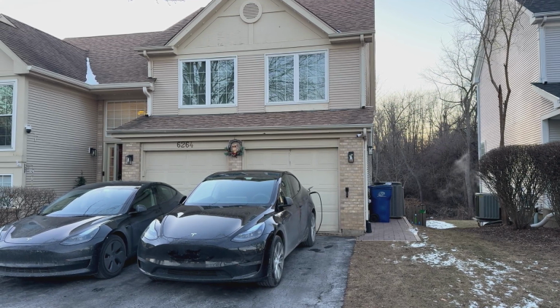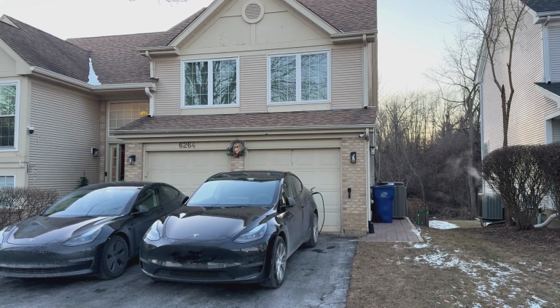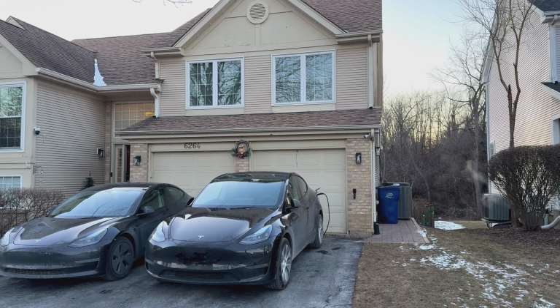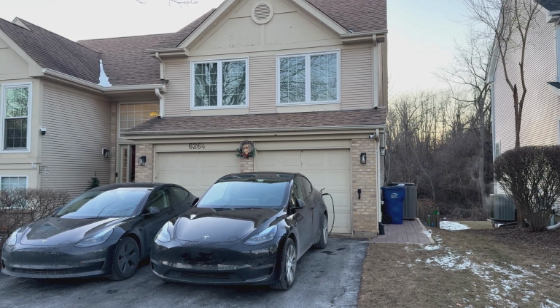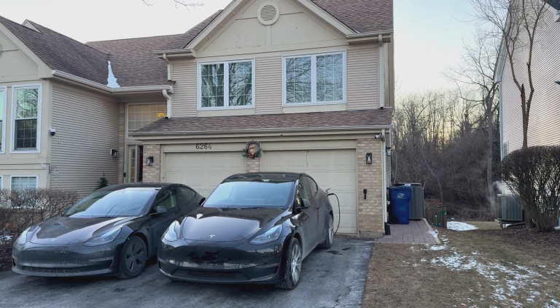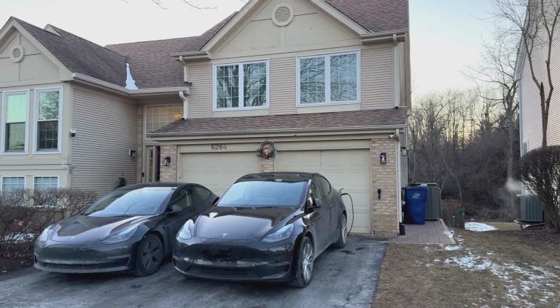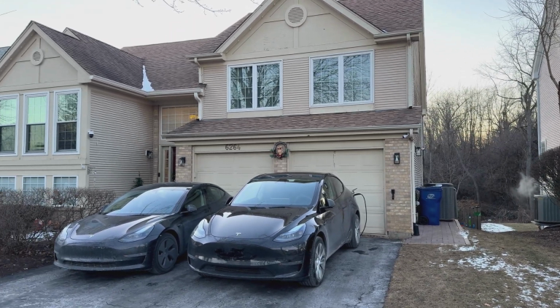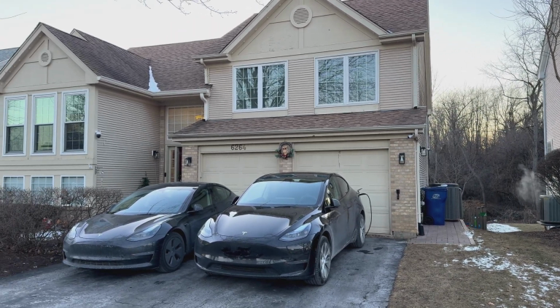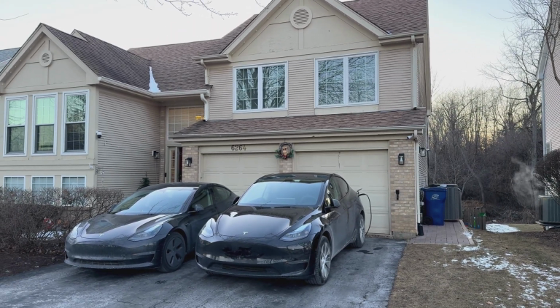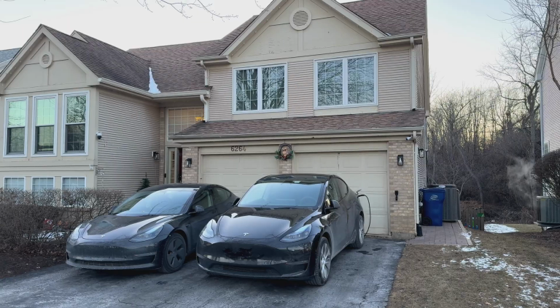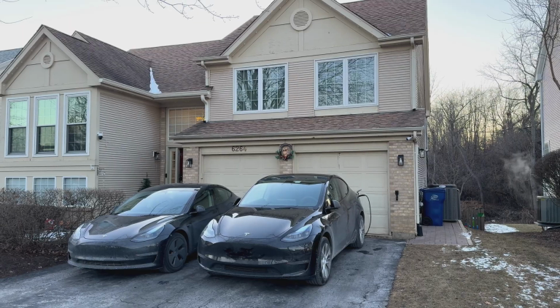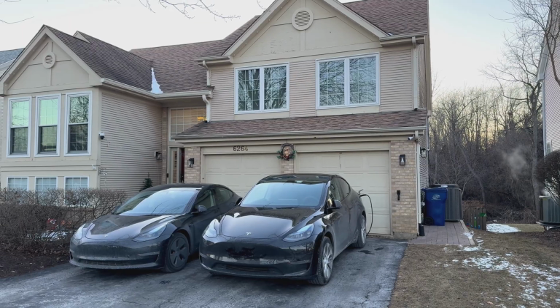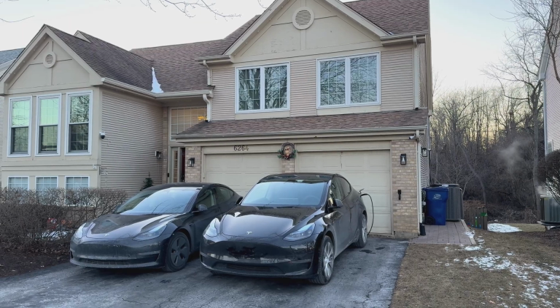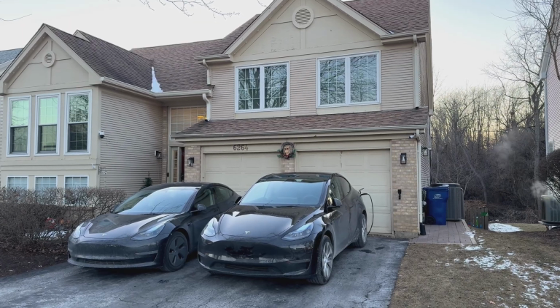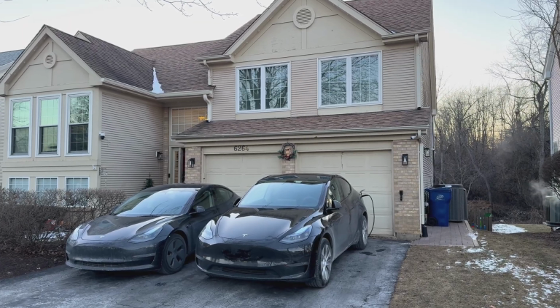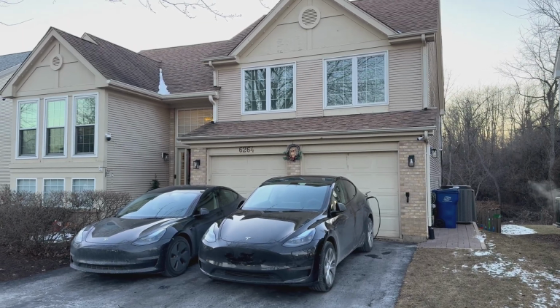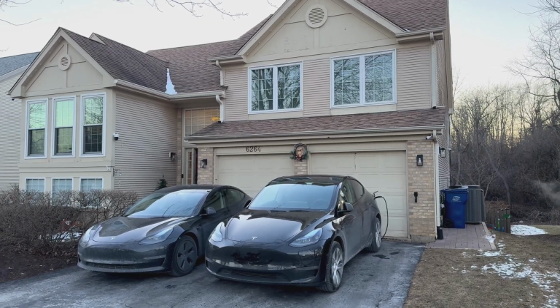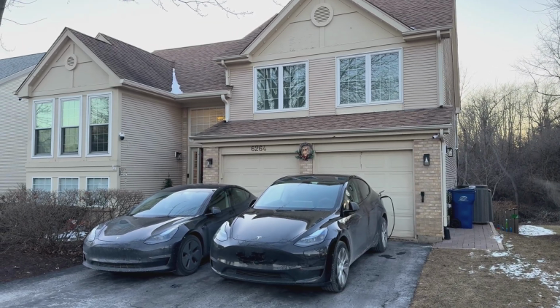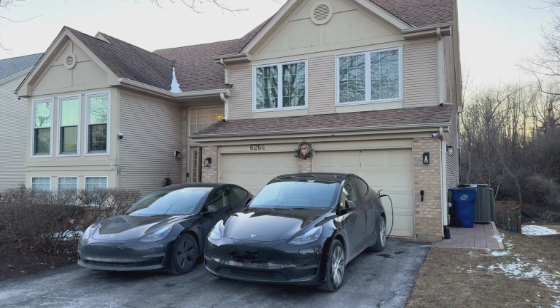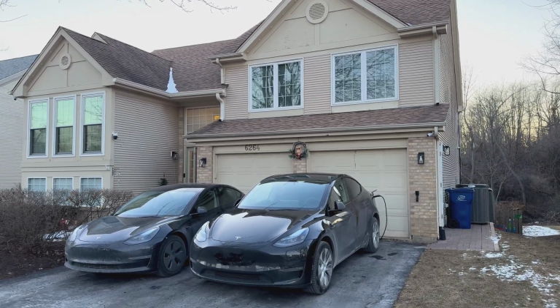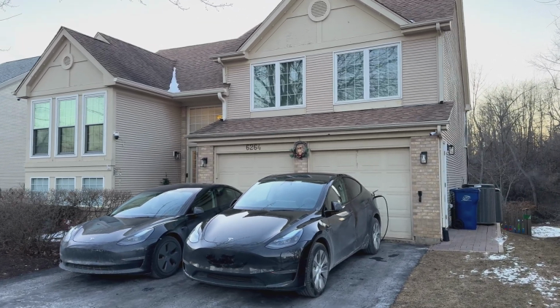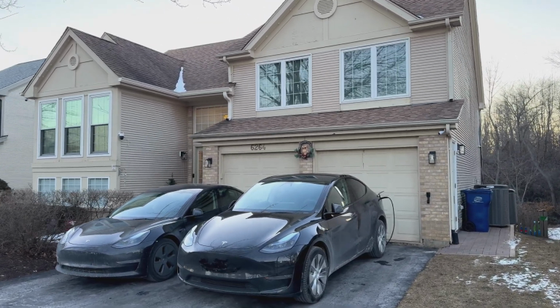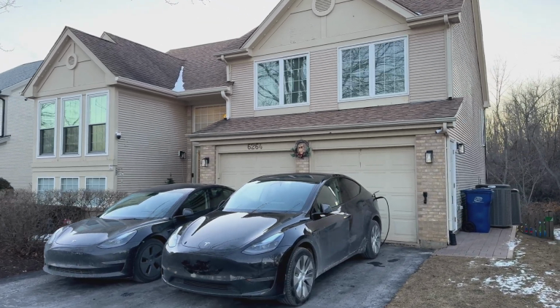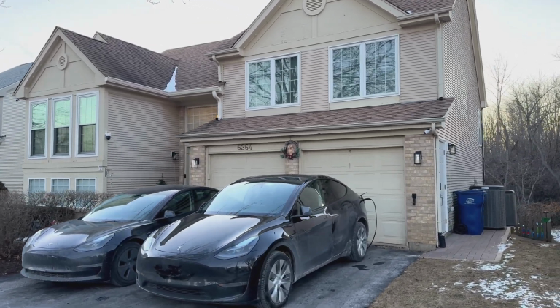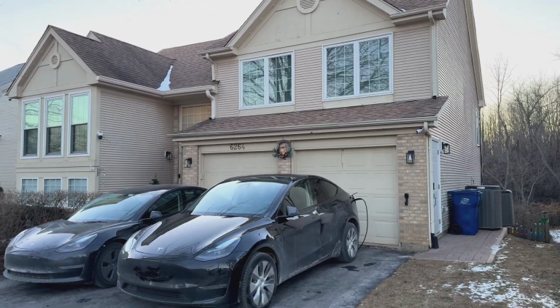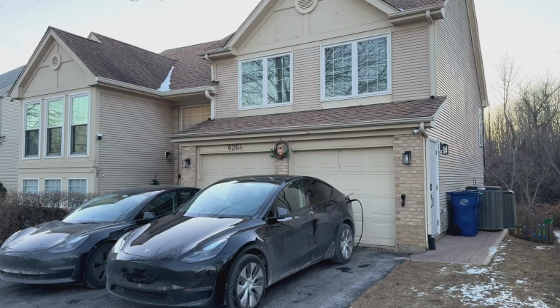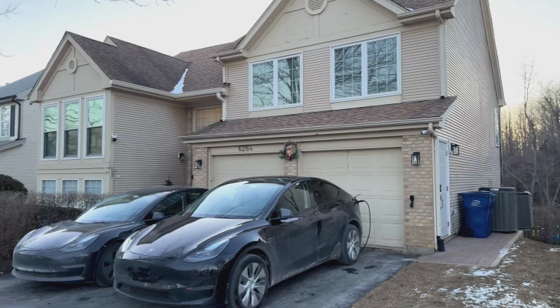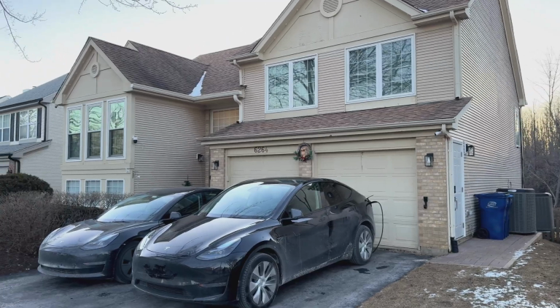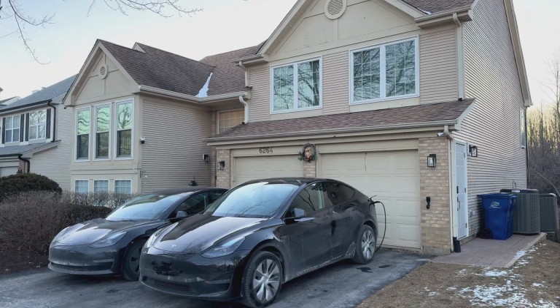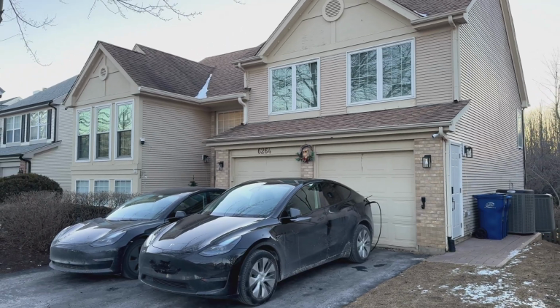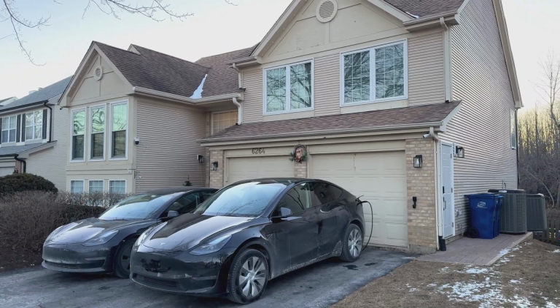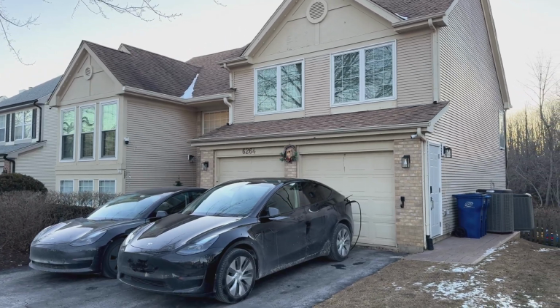Today we're taking a look at the Lenox Ultimate Comfort System in this home in Gurney, Illinois. It's a 2,700 square foot home.